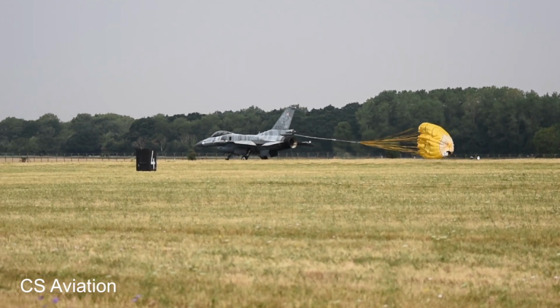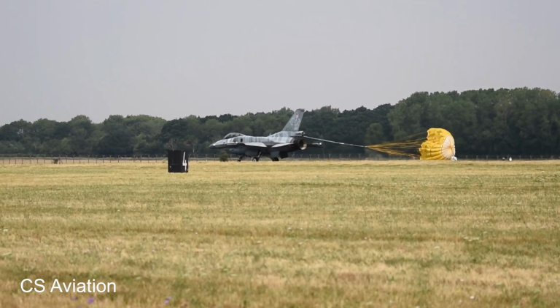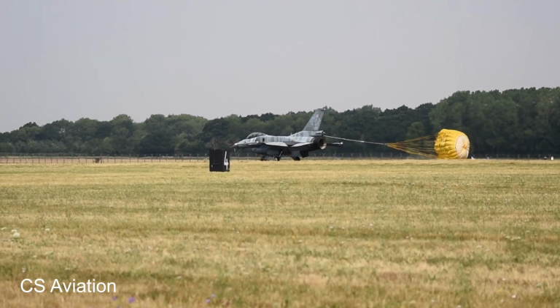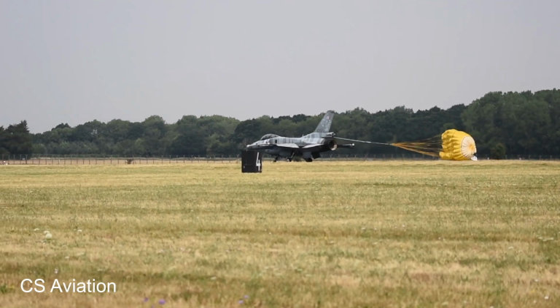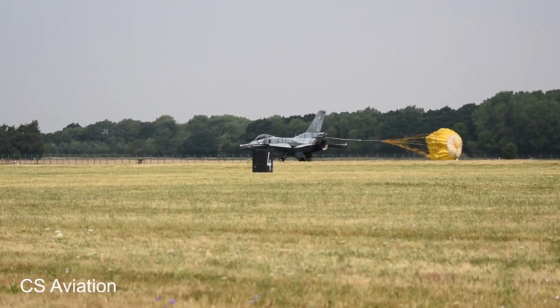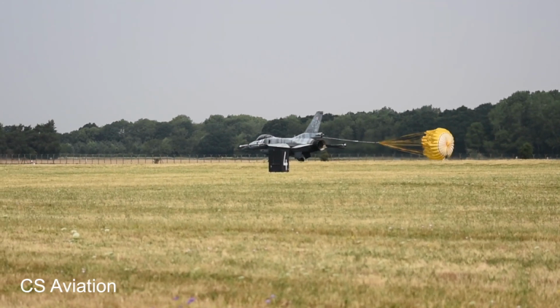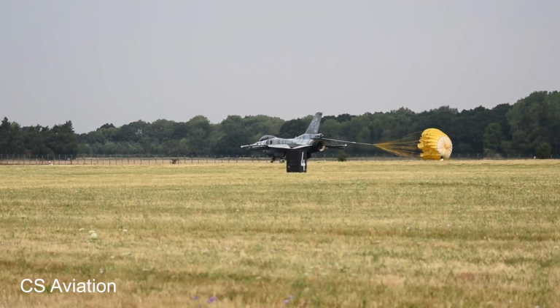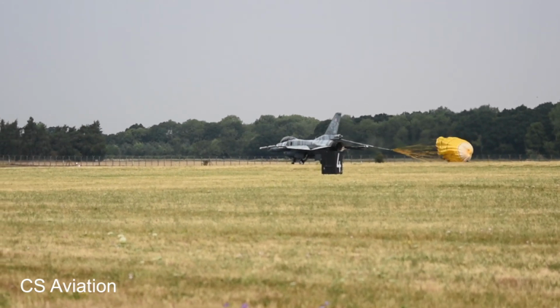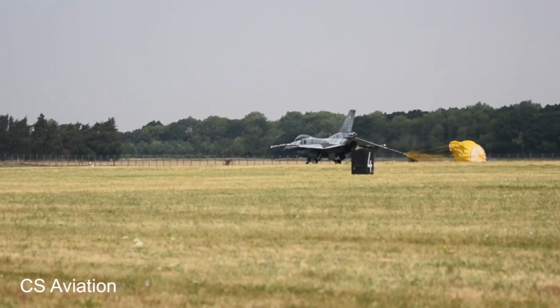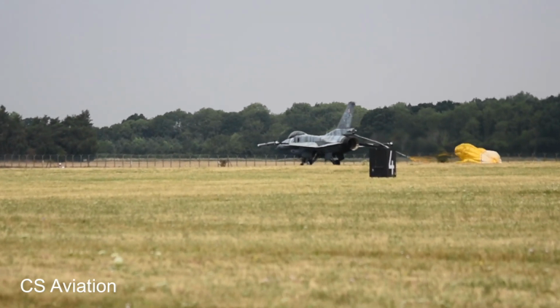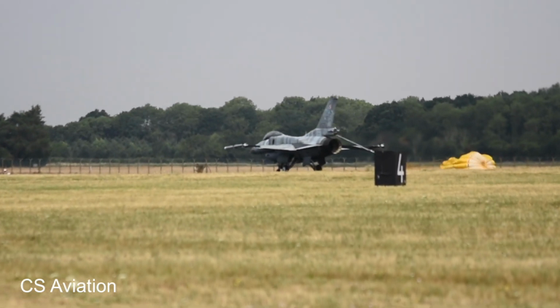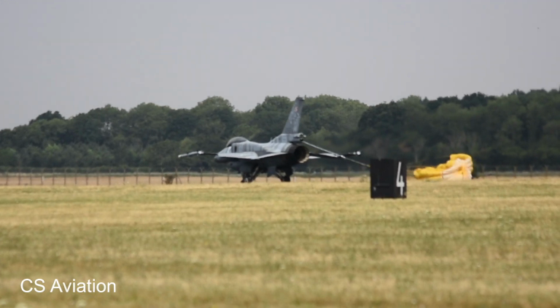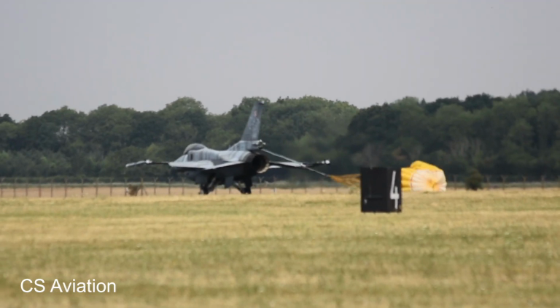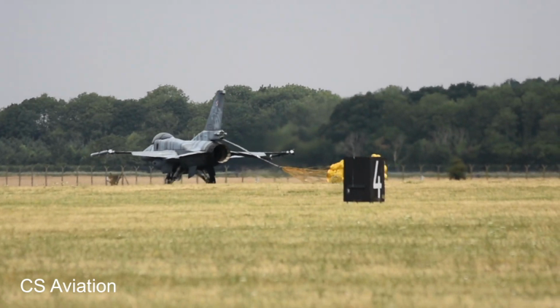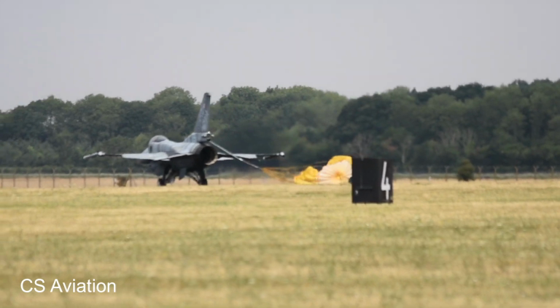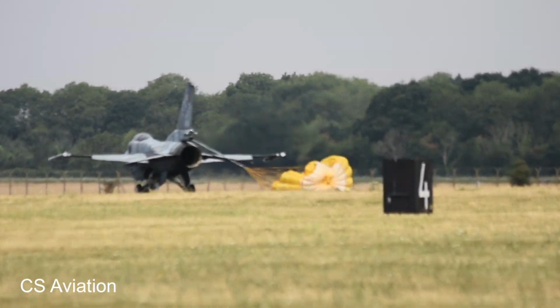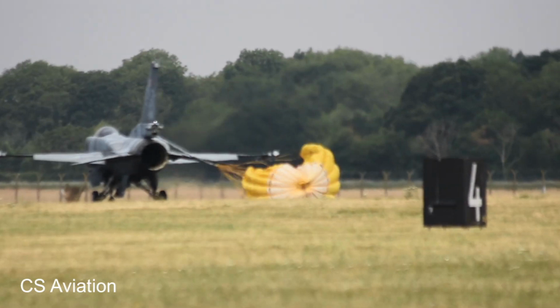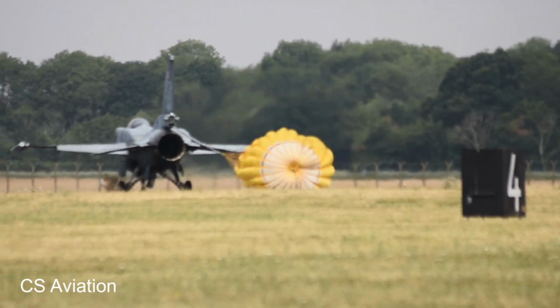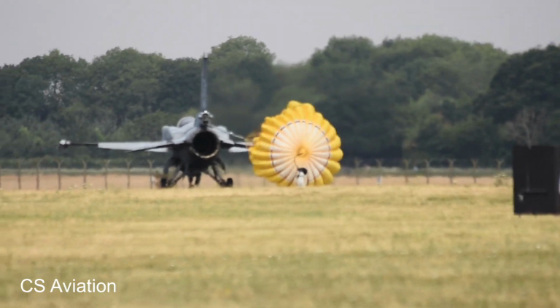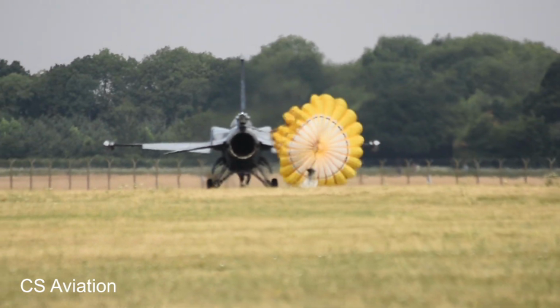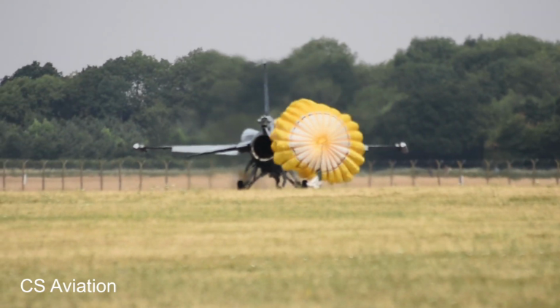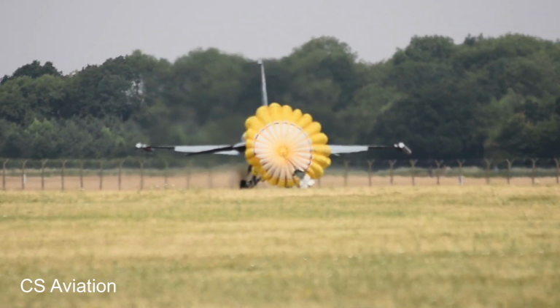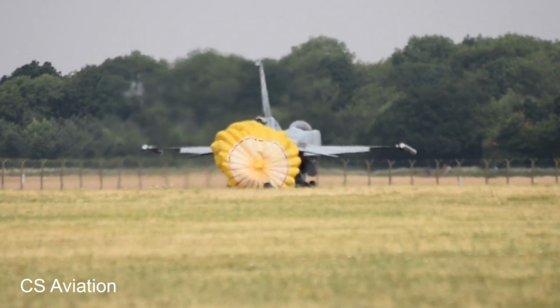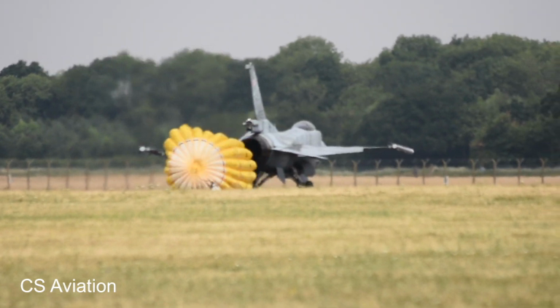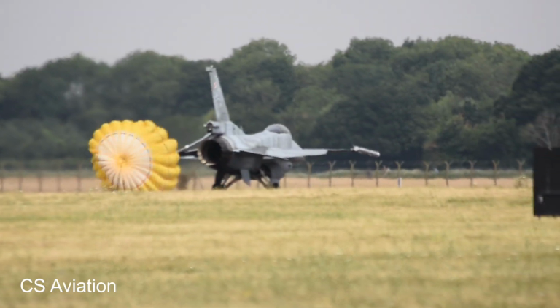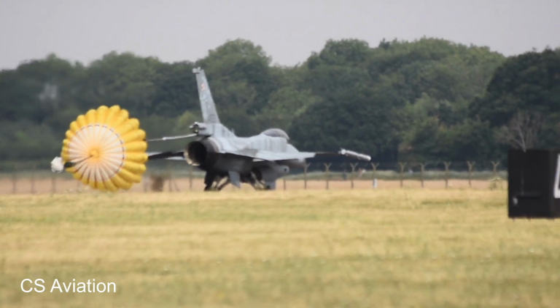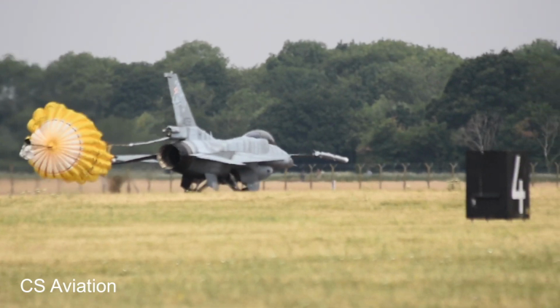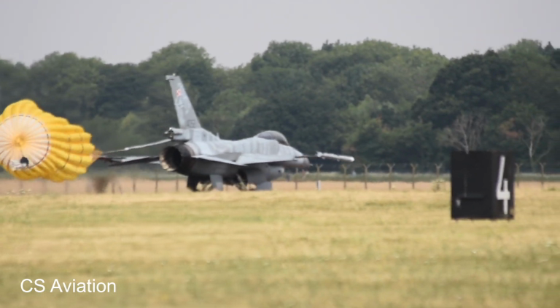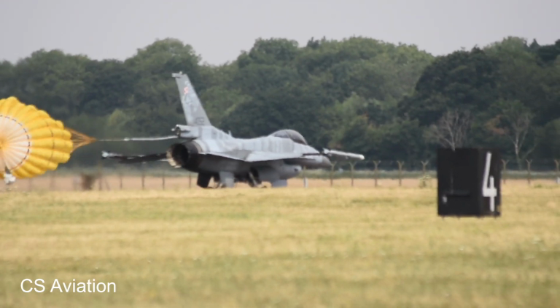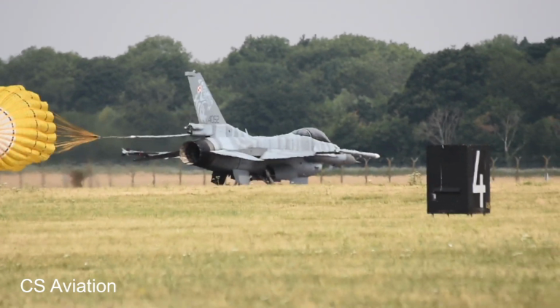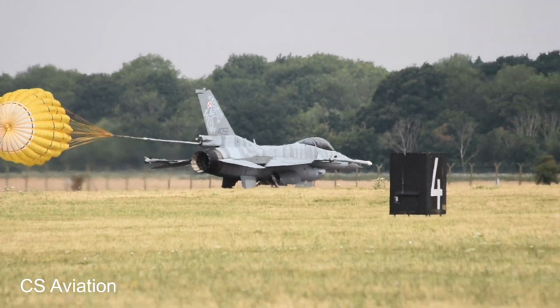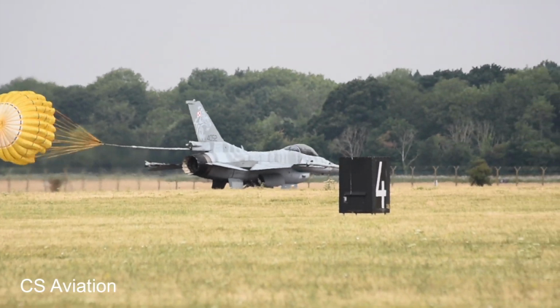Once the Royal Review element has been completed, the next stage of today's special festivities is the flying display, as Charles is describing, at 2:15 this afternoon.